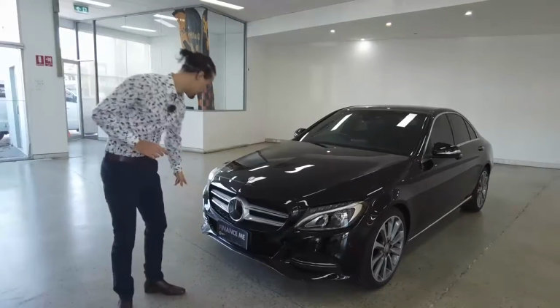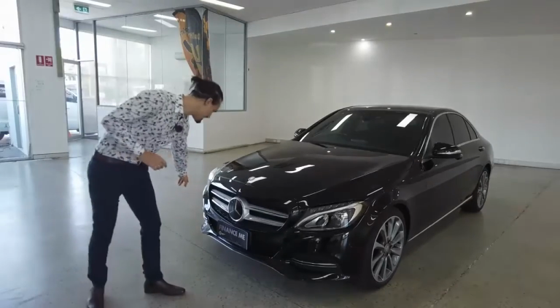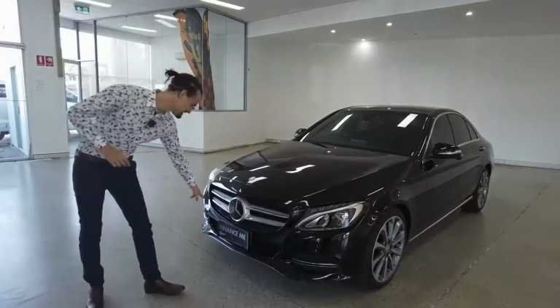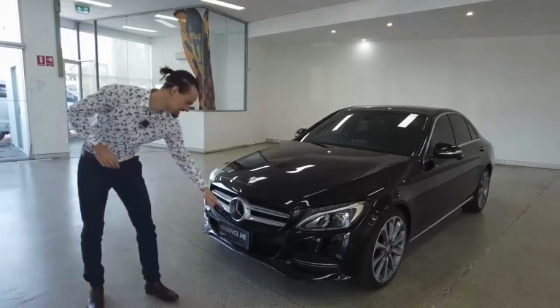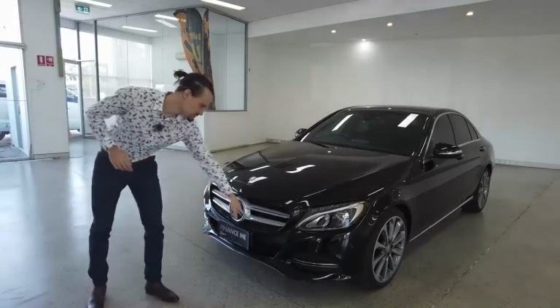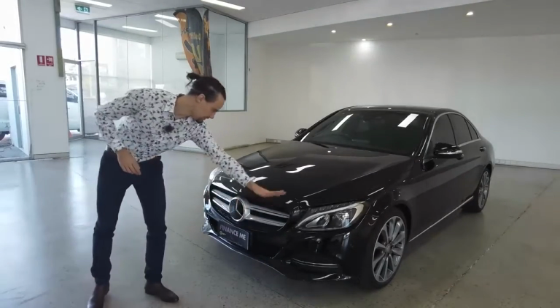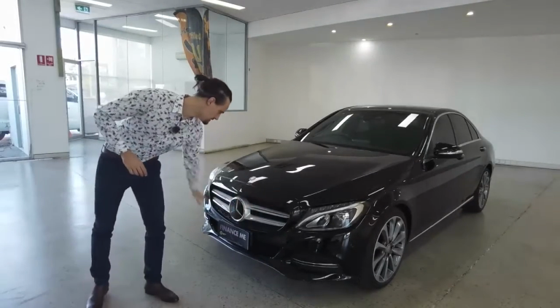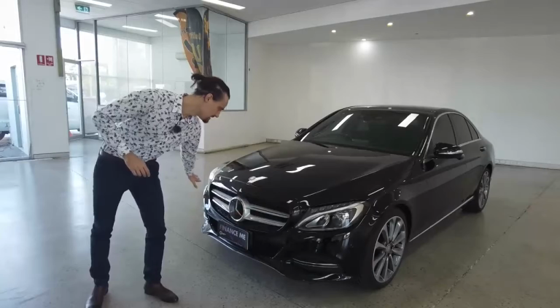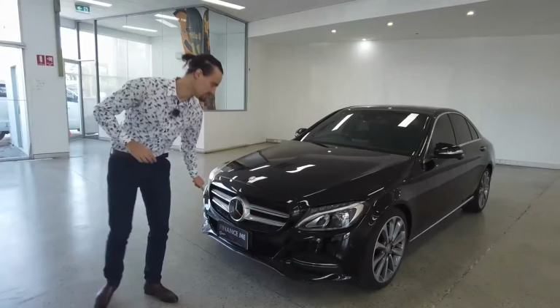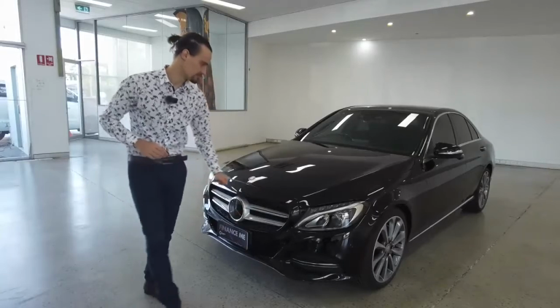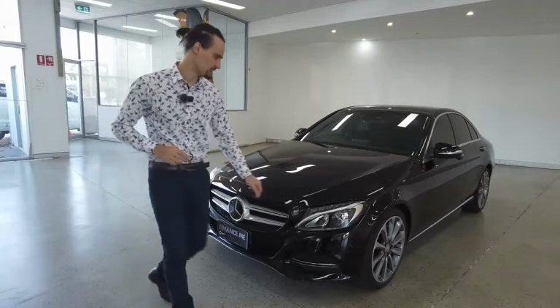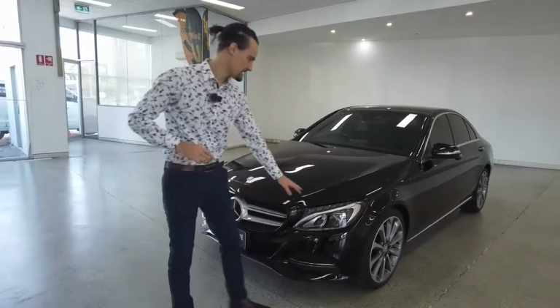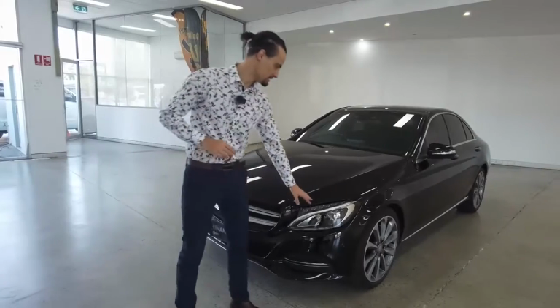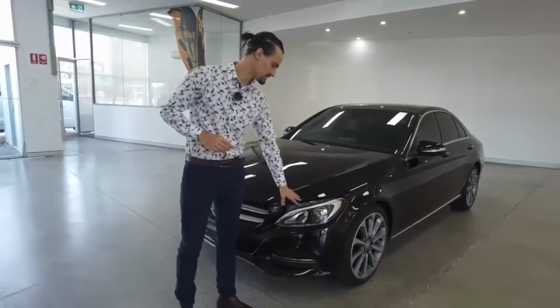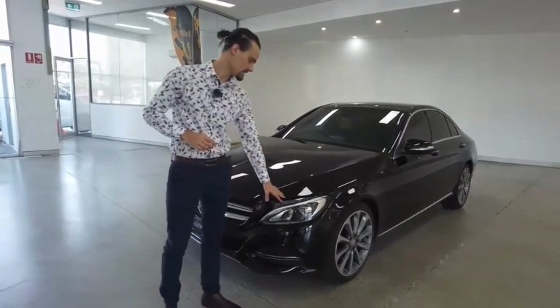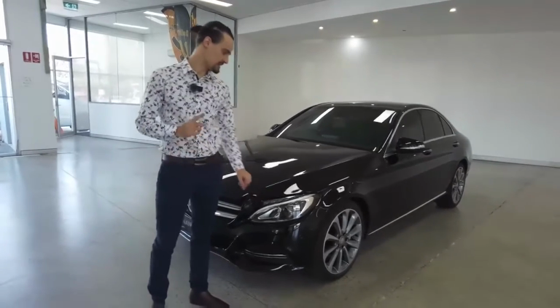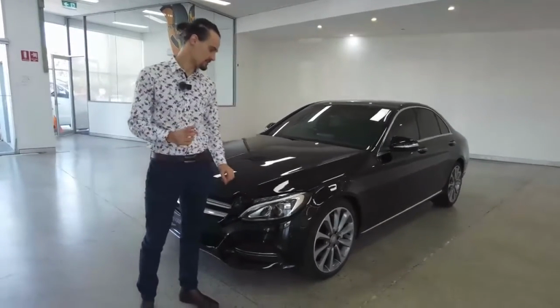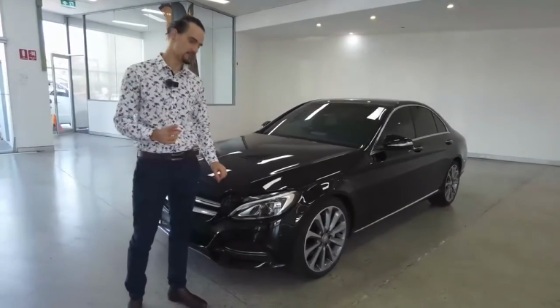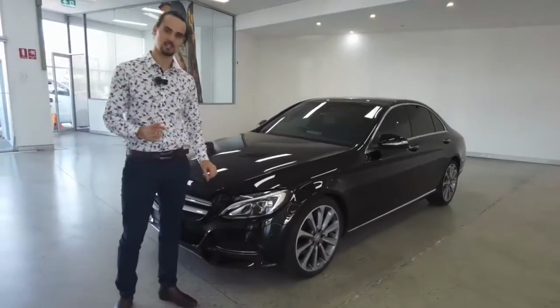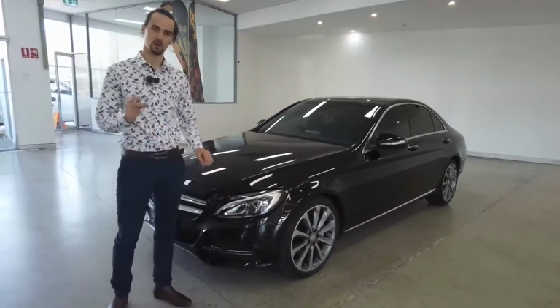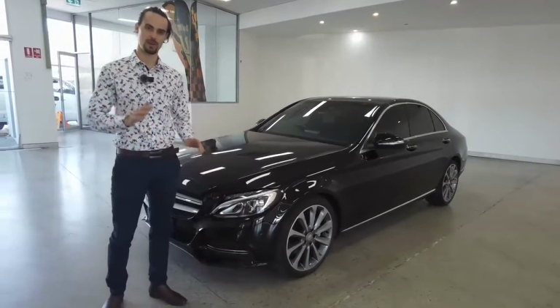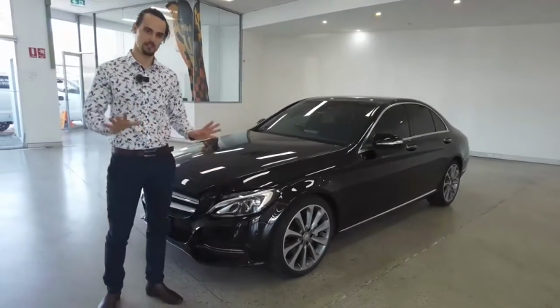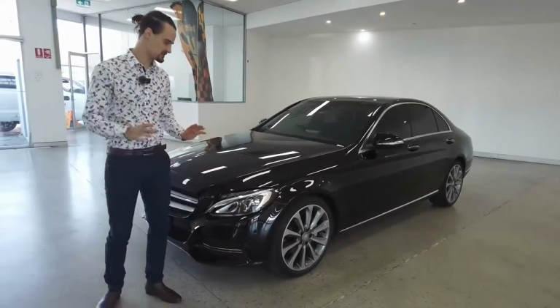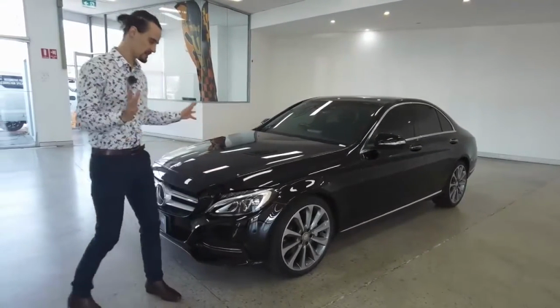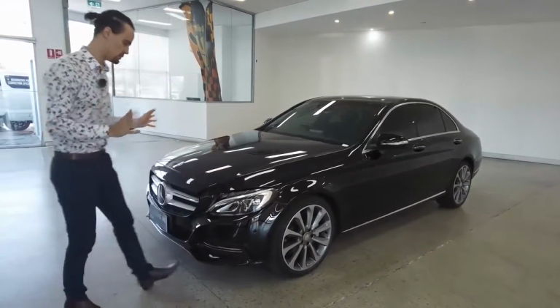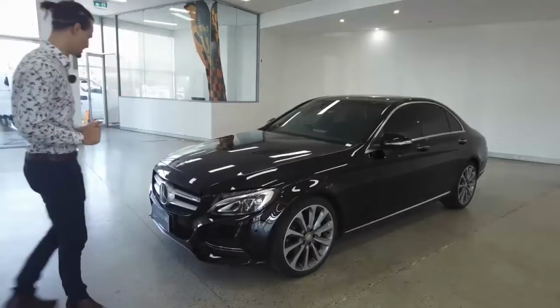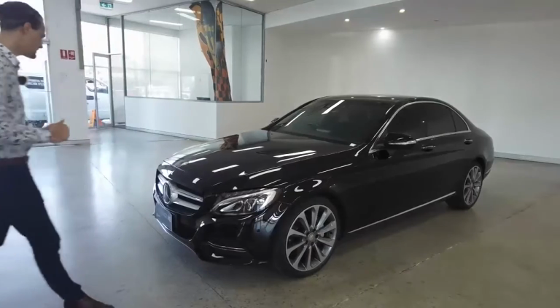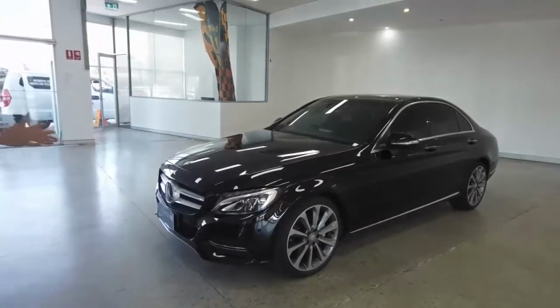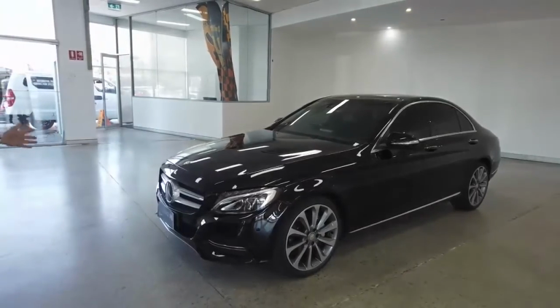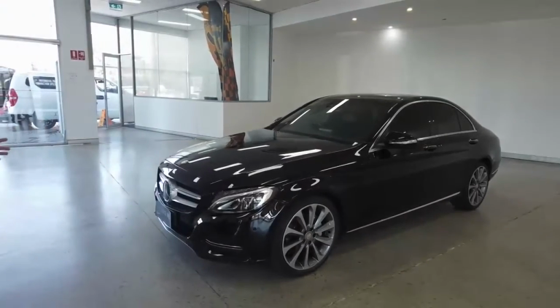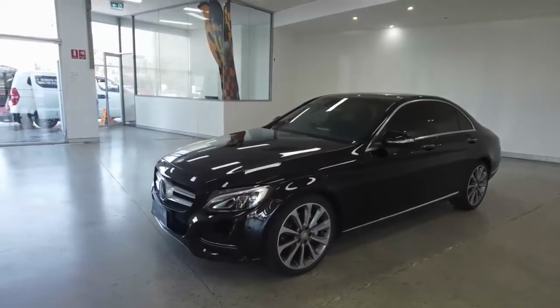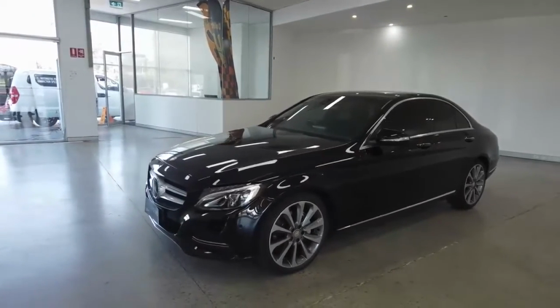Front parking sensors — we've got four of them along the front. Your headlights have the daytime running light feature and the automatic feature; they just somehow know when to turn on. And that's pretty much going to do us for the front.